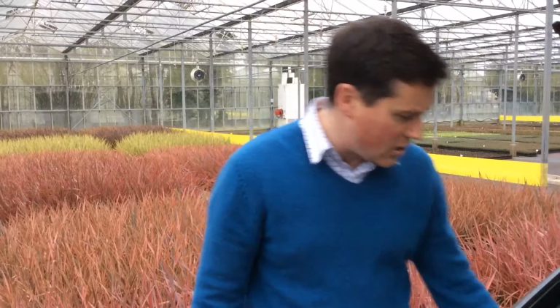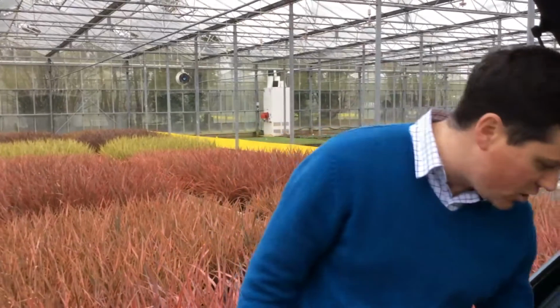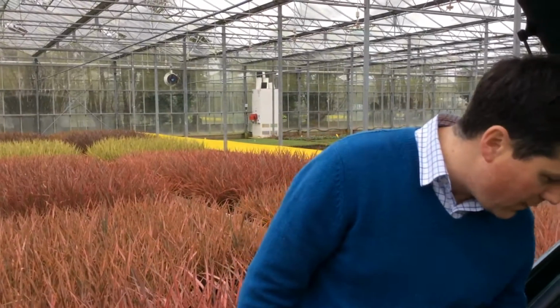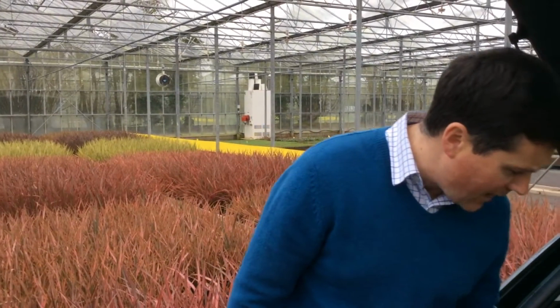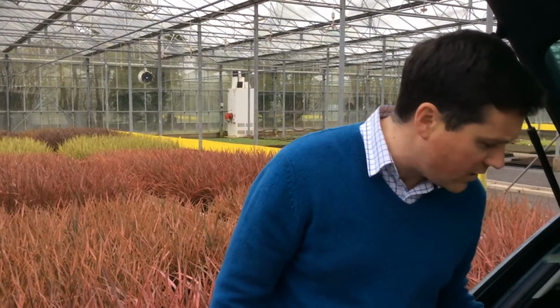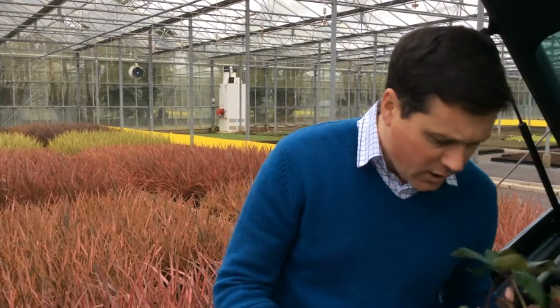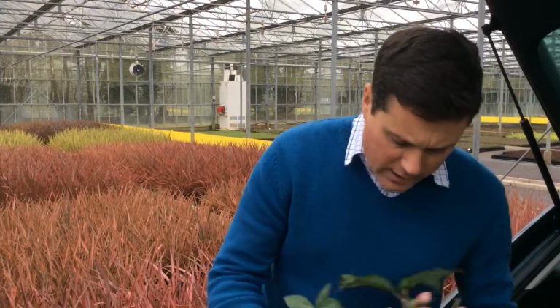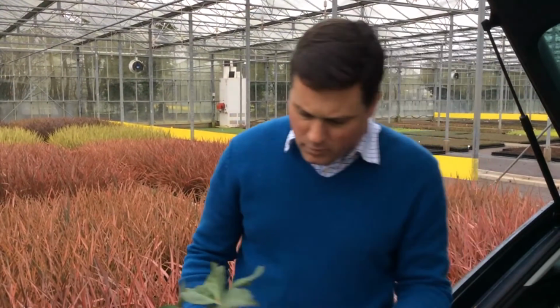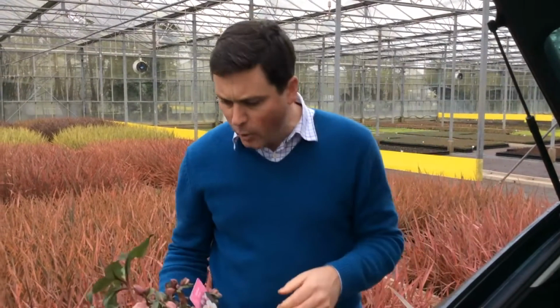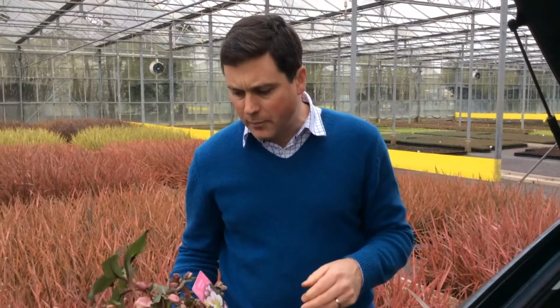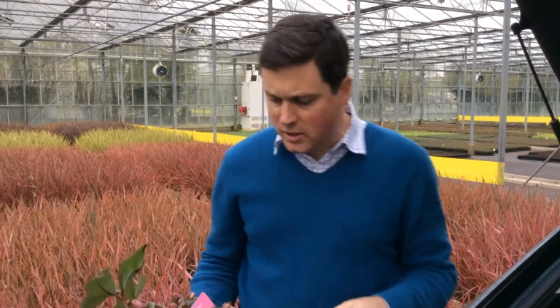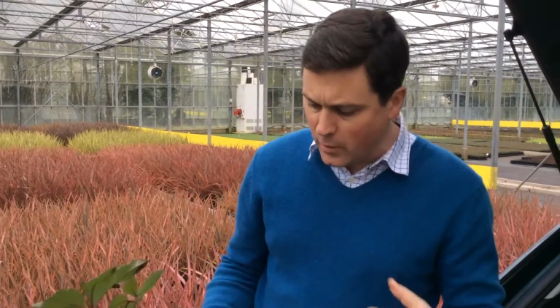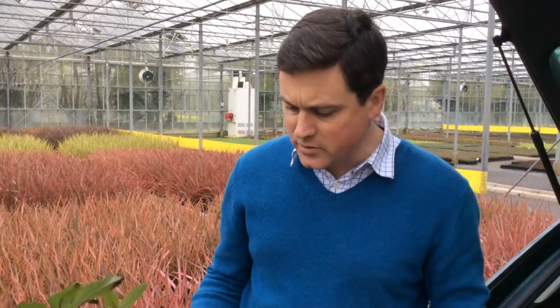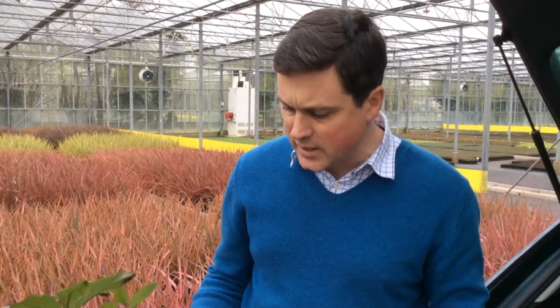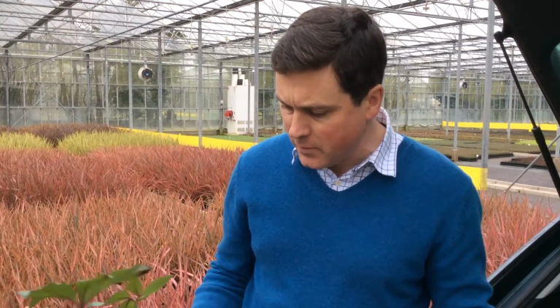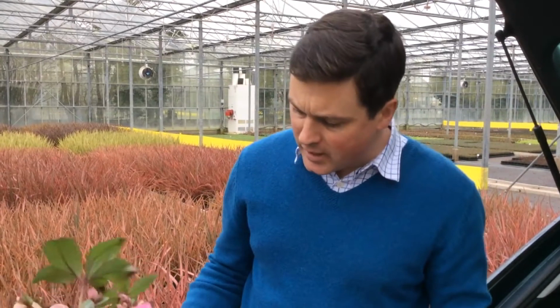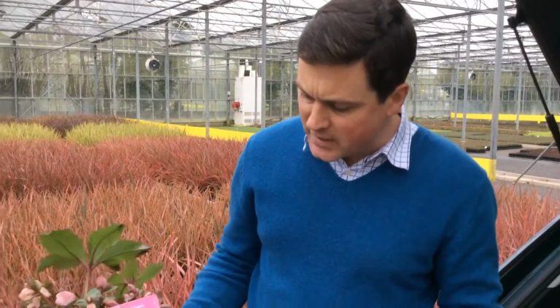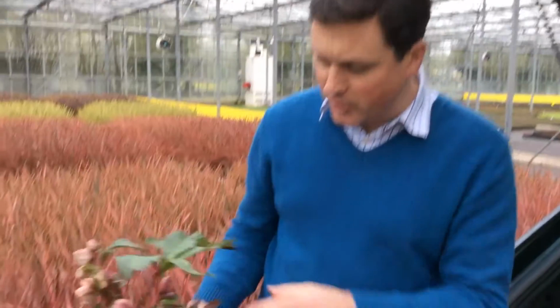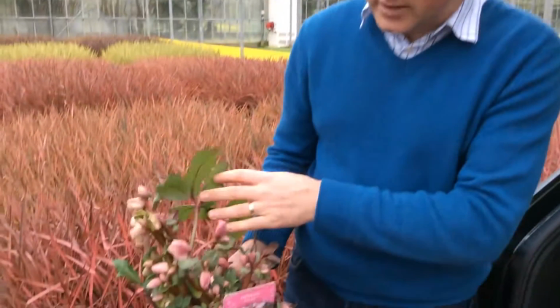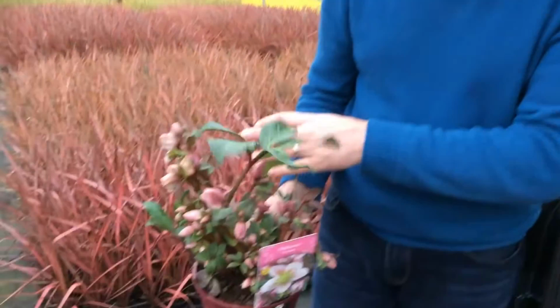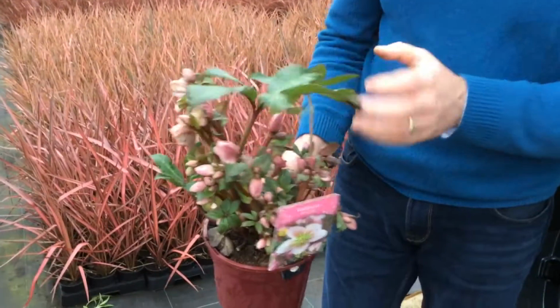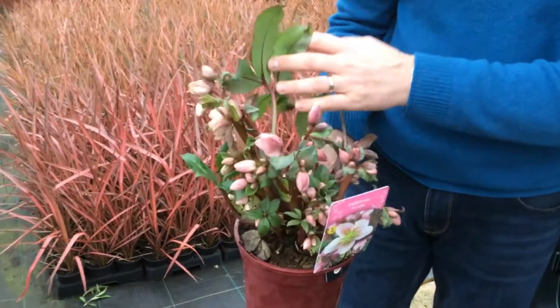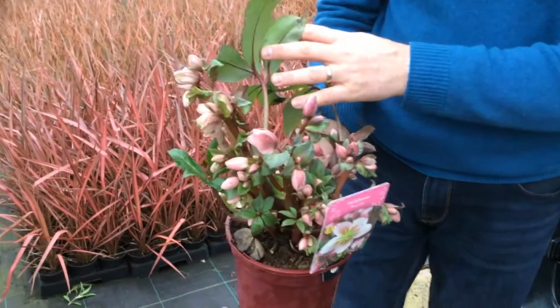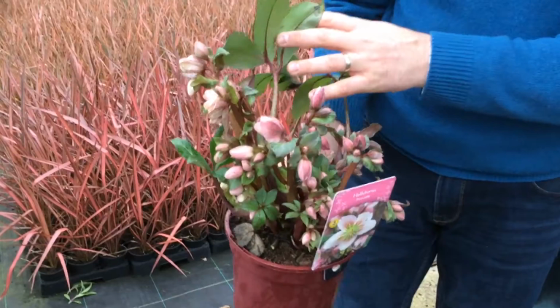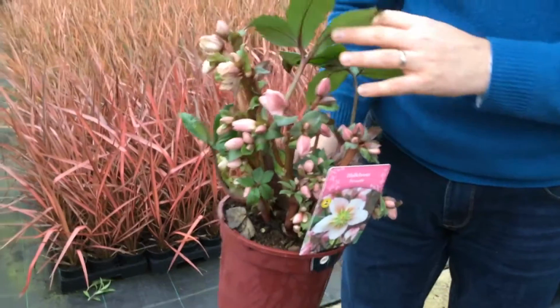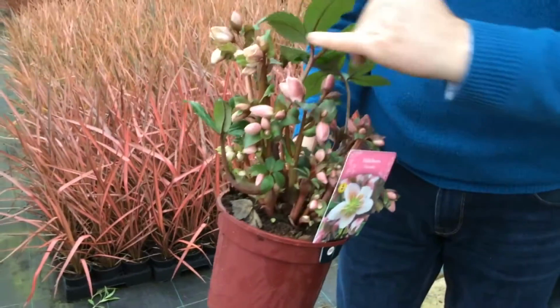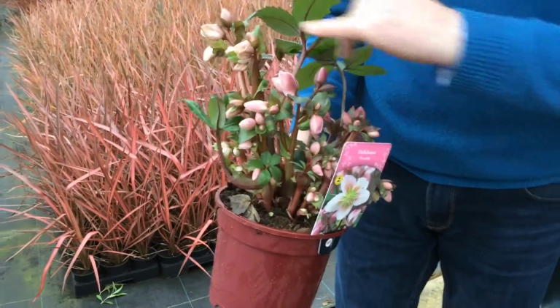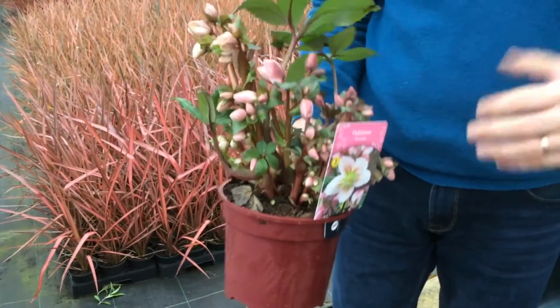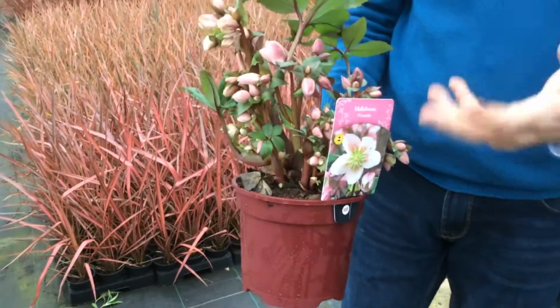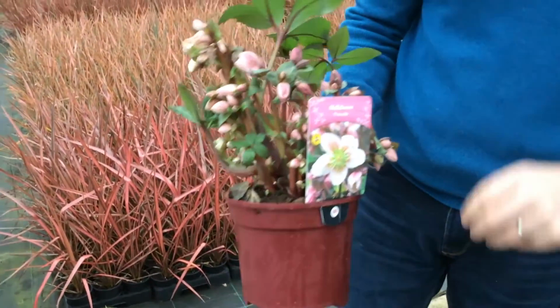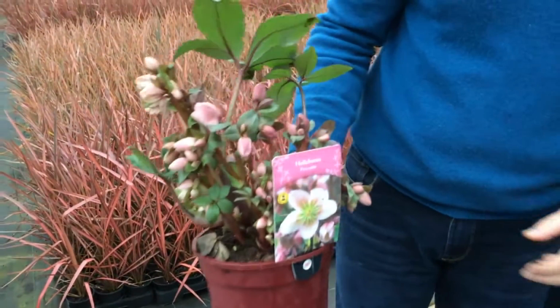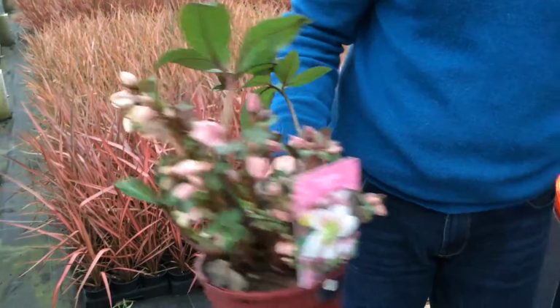Then we start to feature hellebores again. We've made a big hole in this crop now, and I'm going to start showing you where we are with them. They have masses of bud on things like this Pirouette — loads and loads of bud on there and the flowers just opening. Some of the crop has got open flowers on it too.